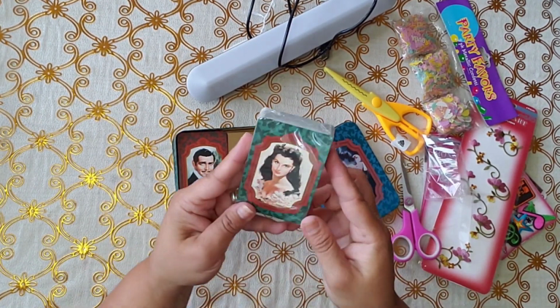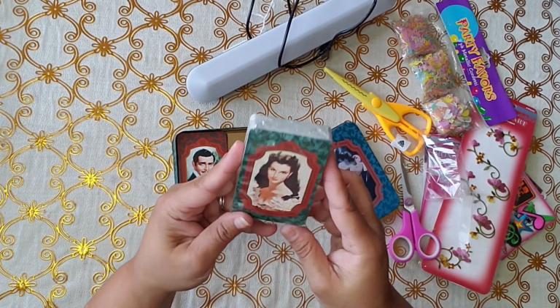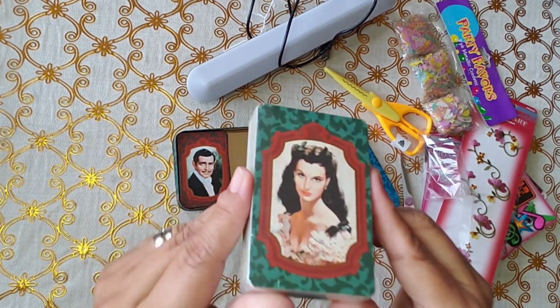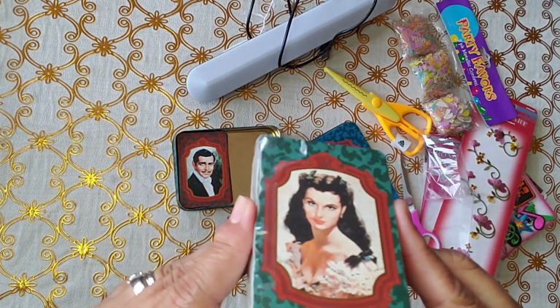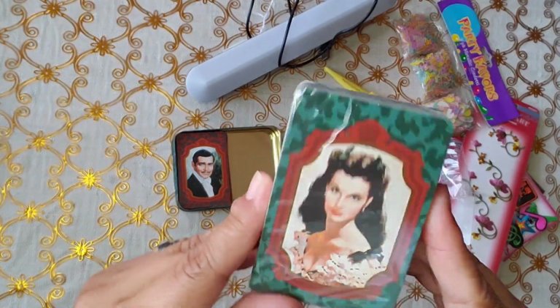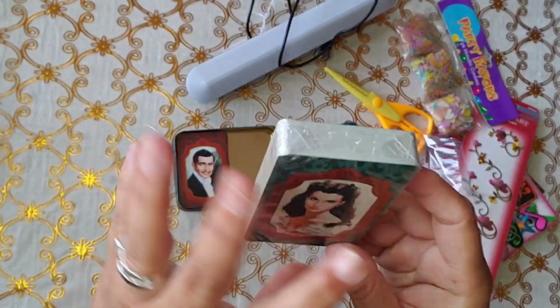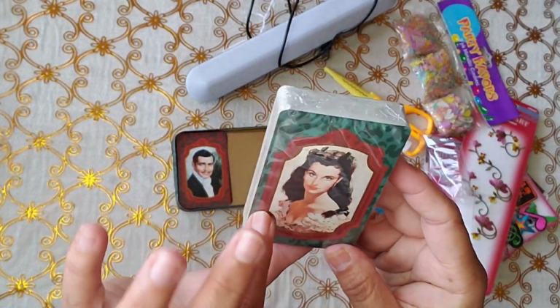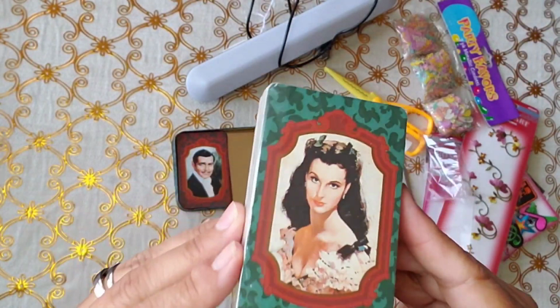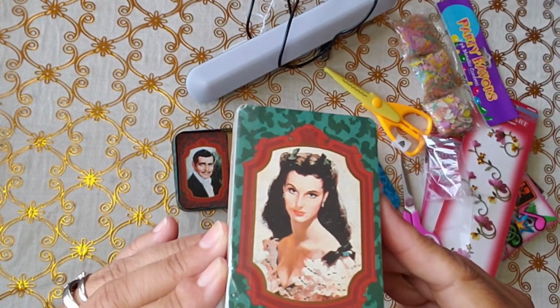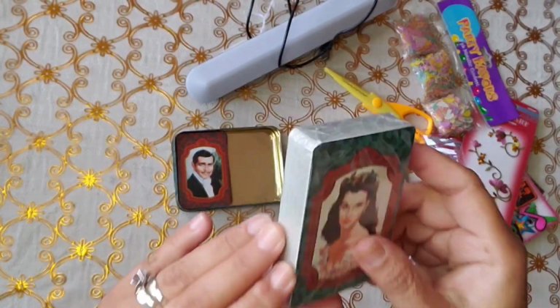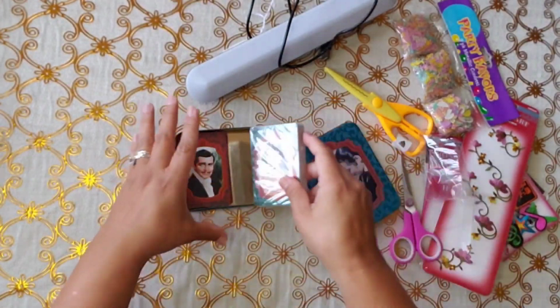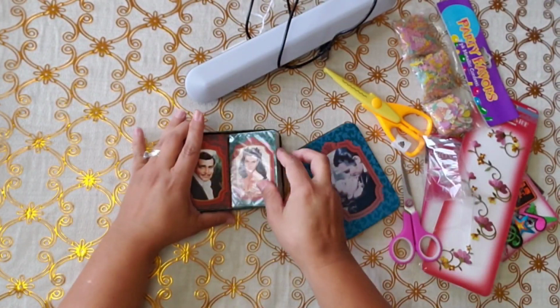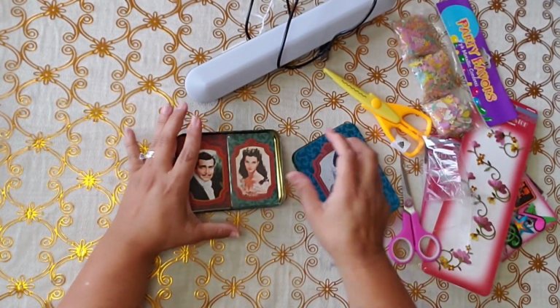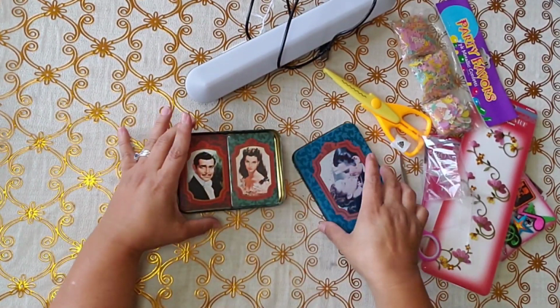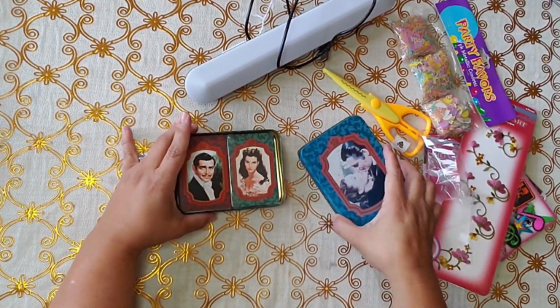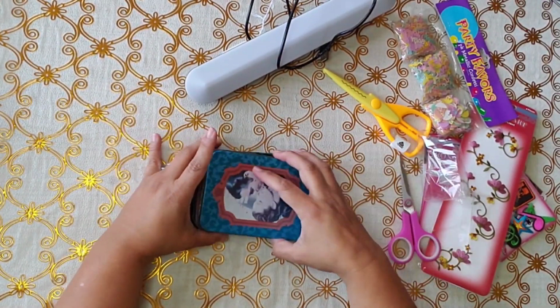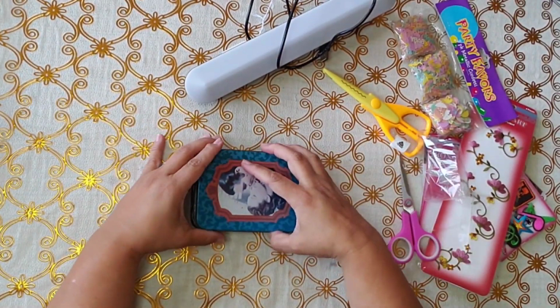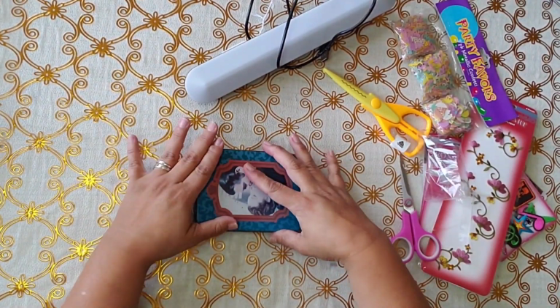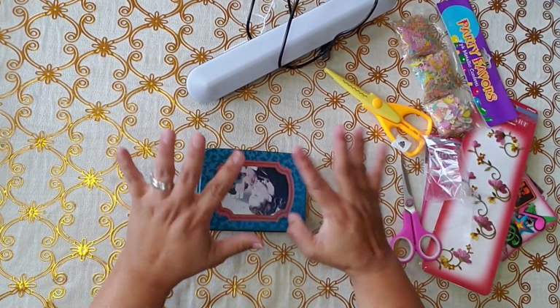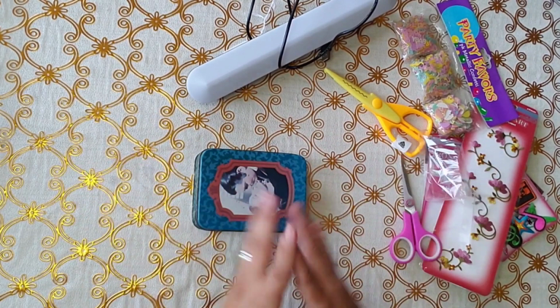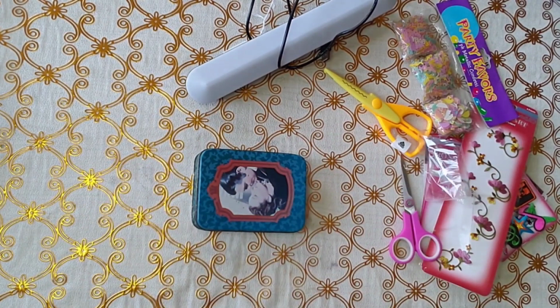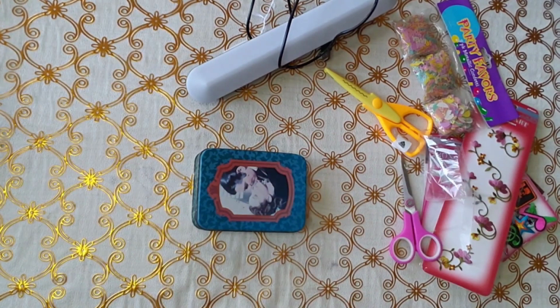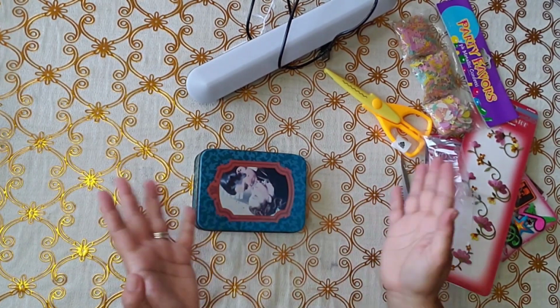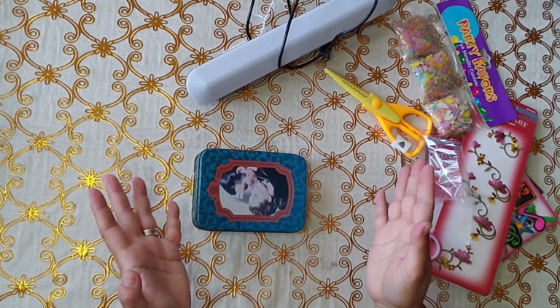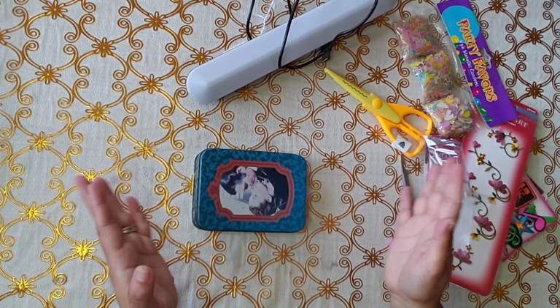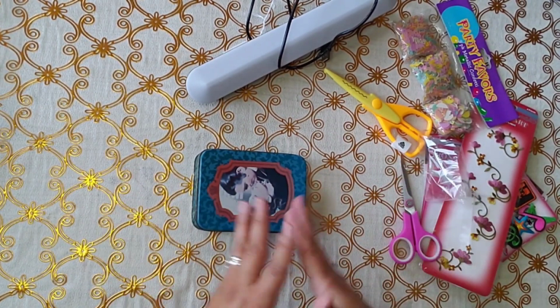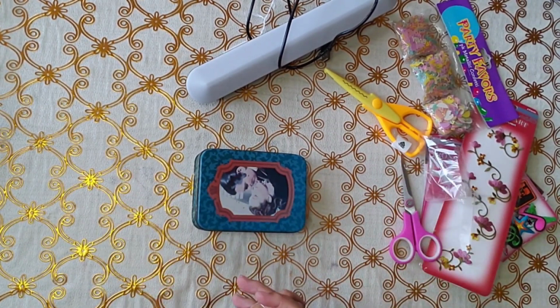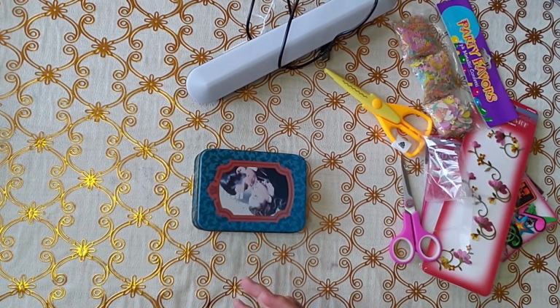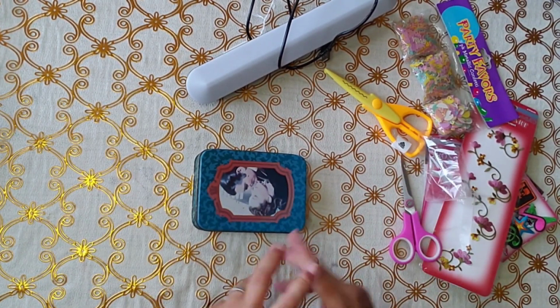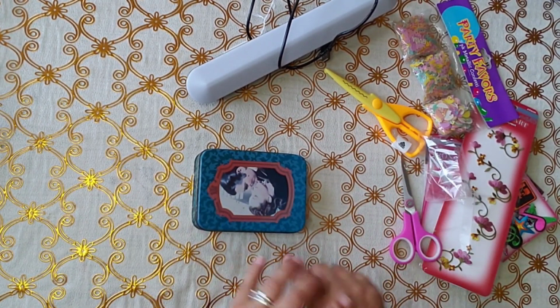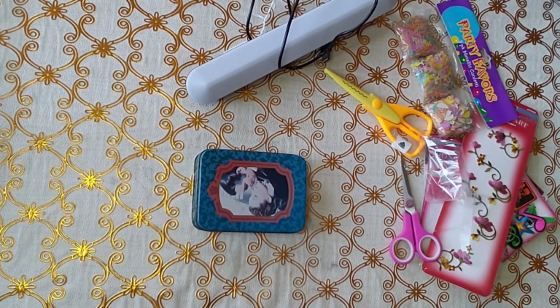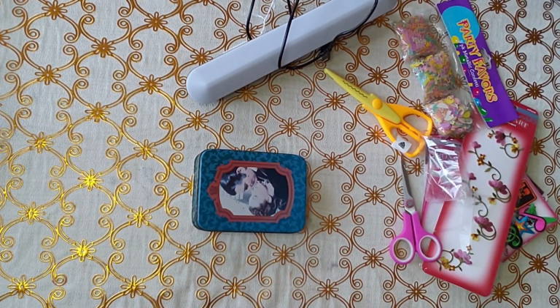And then this beautiful lady in a frame — perfect. That's what I missed to show you, but I inserted it in here so you could see.